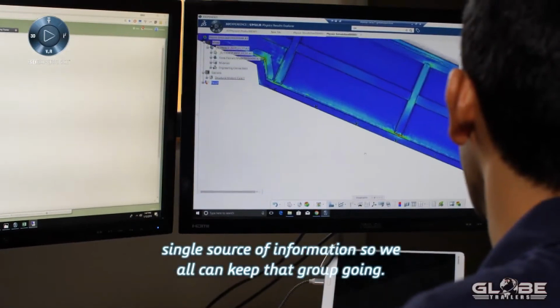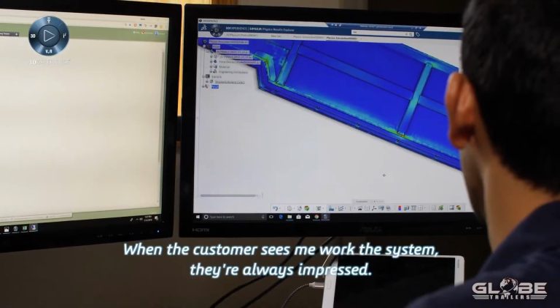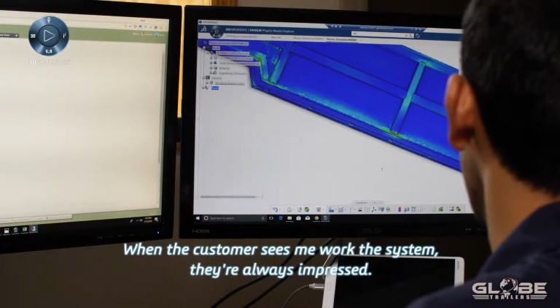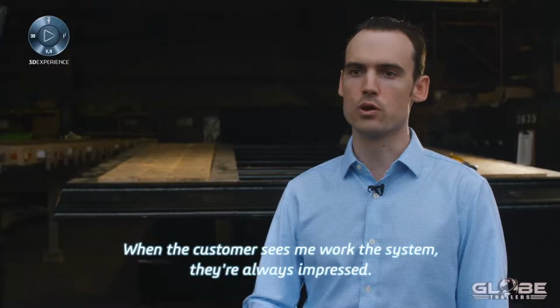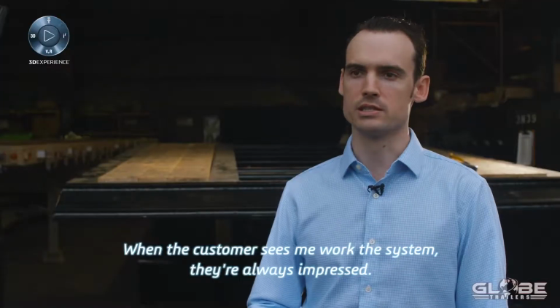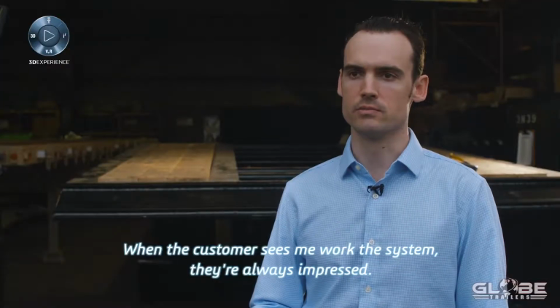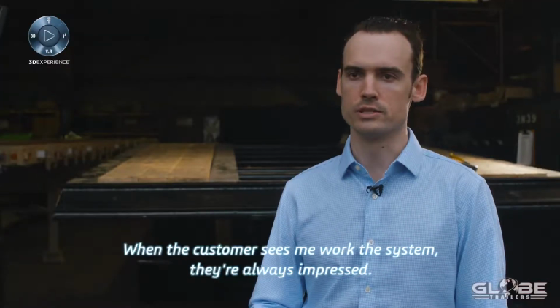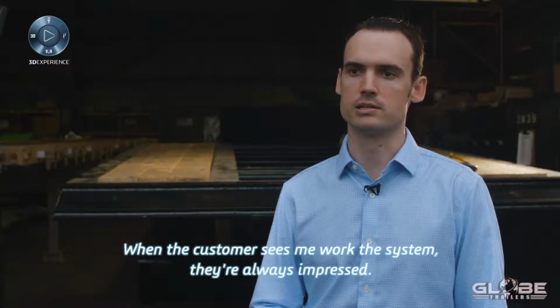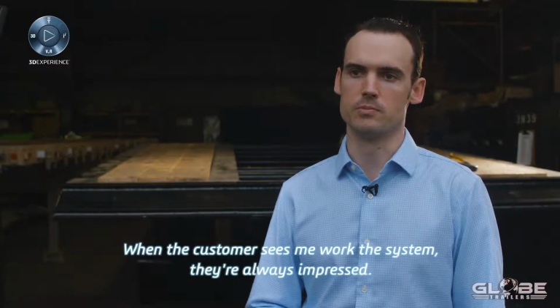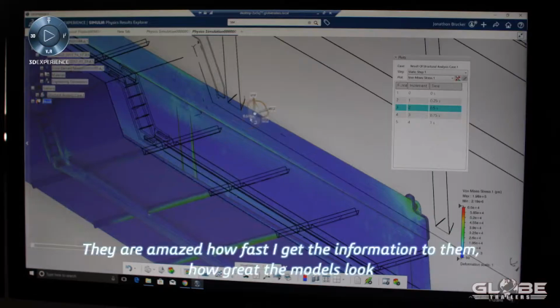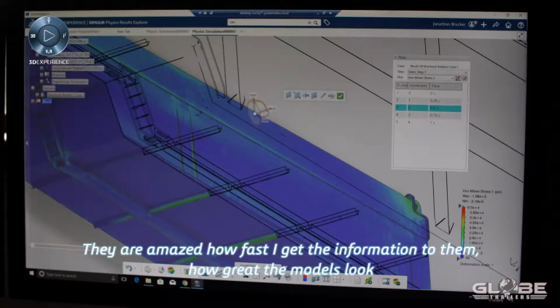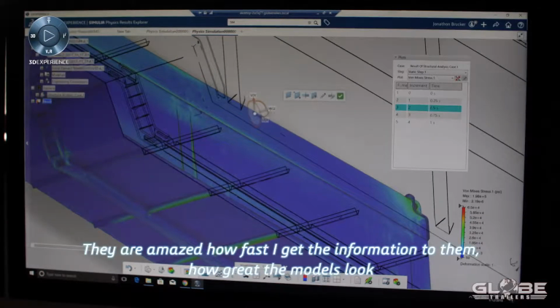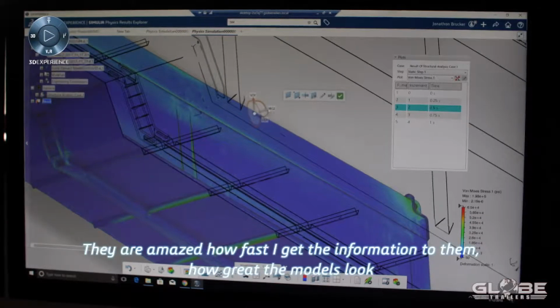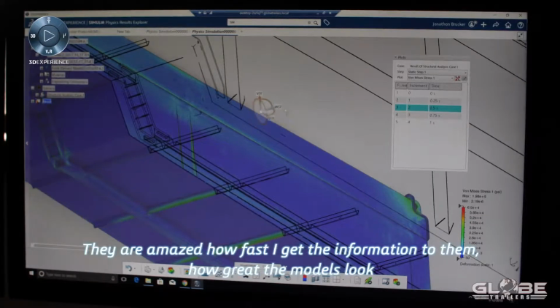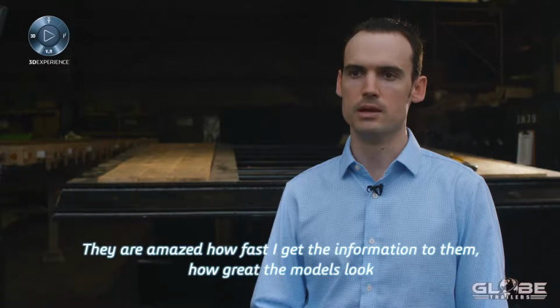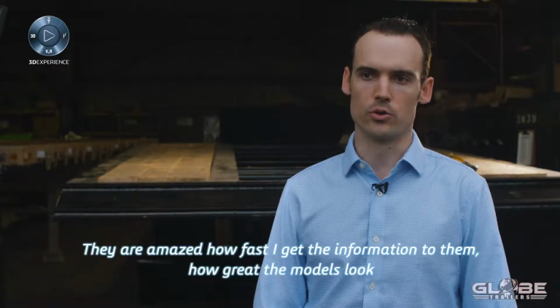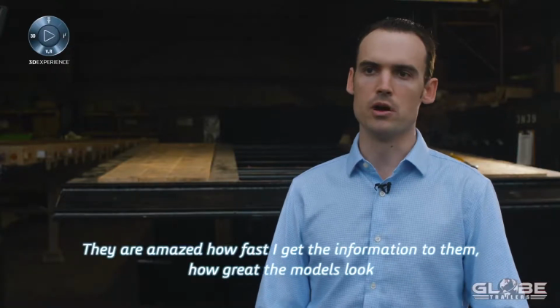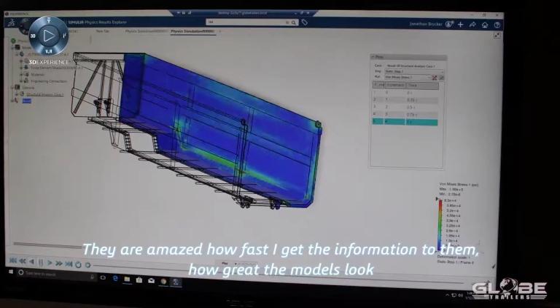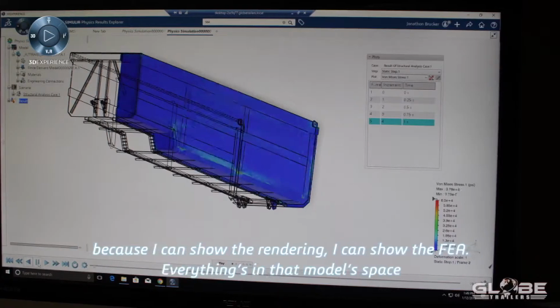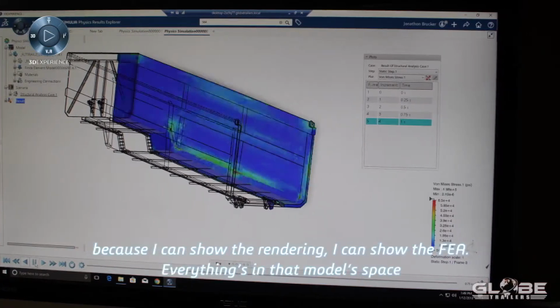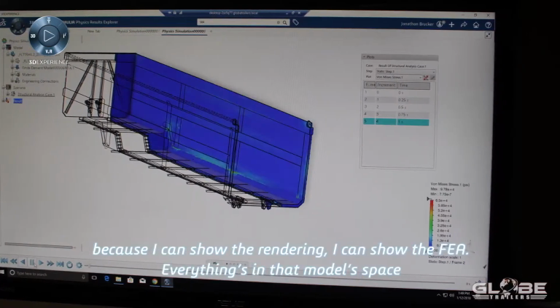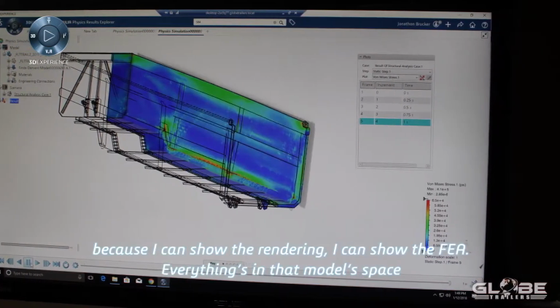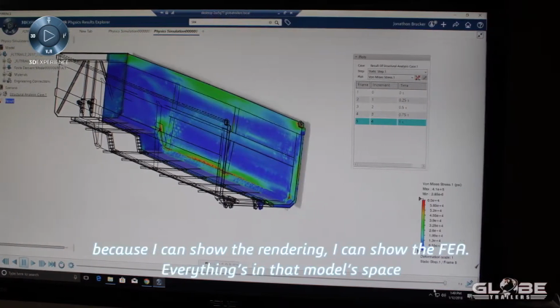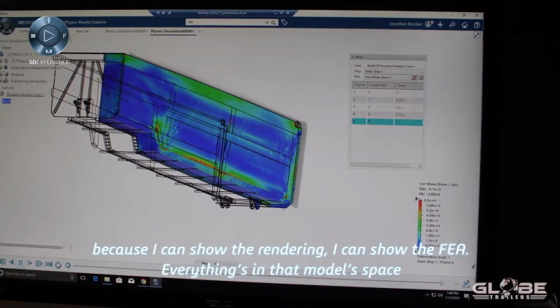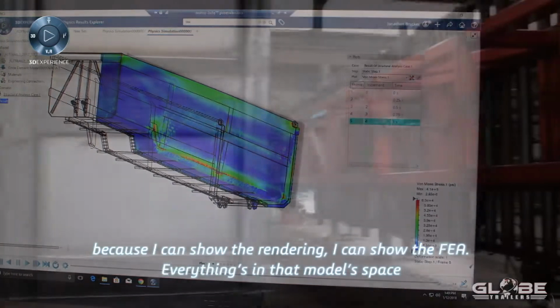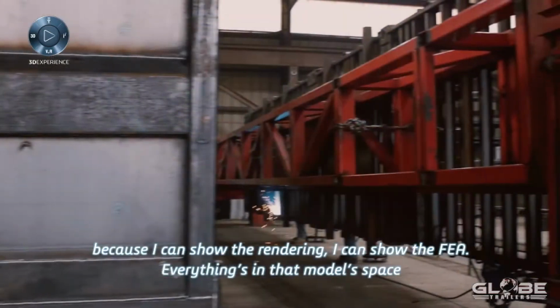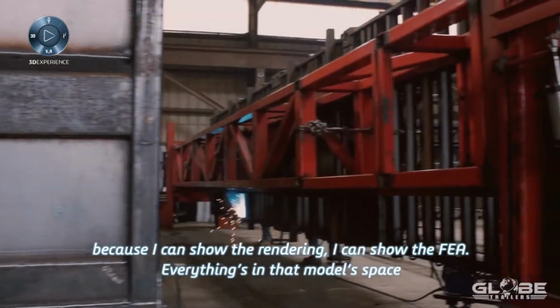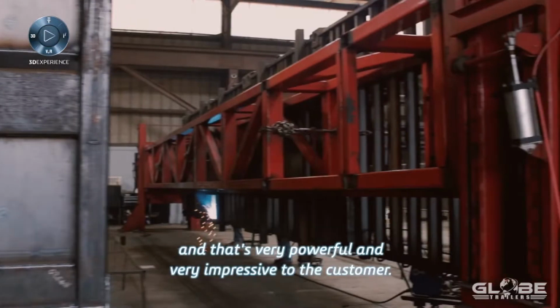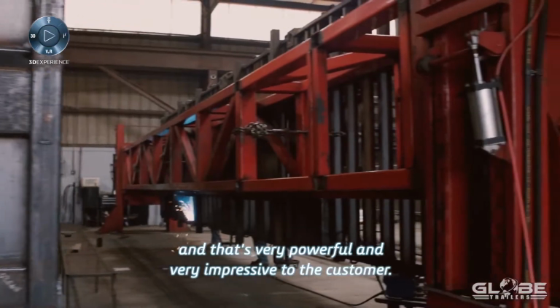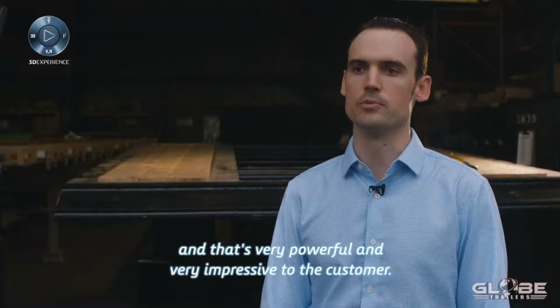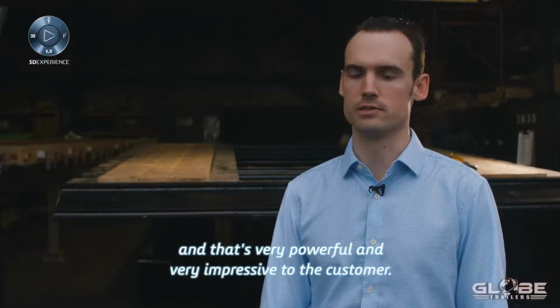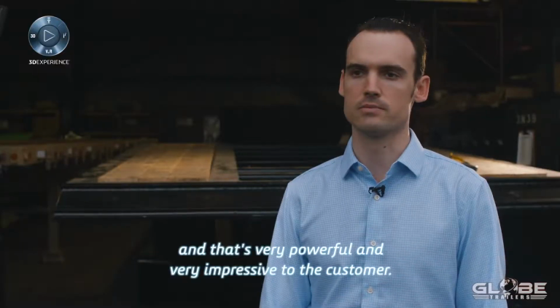When the customer sees me work the system, they're always impressed. They're amazed how fast I get the information to them, how great the models look. I can show the rendering, I can show FEA. Everything's in that model space, and that's very powerful and very impressive for the customer.